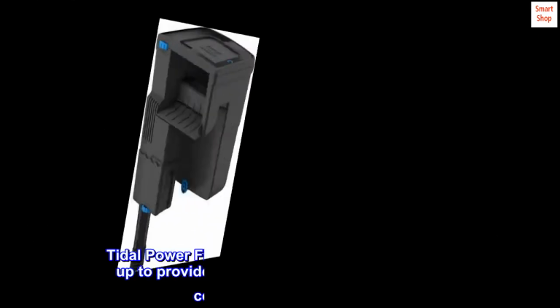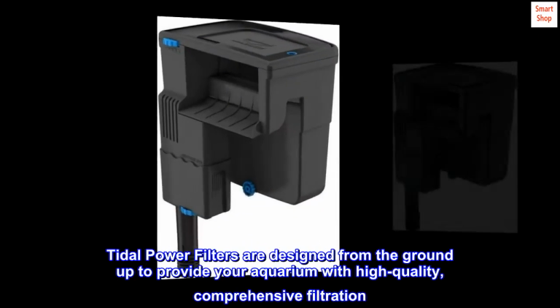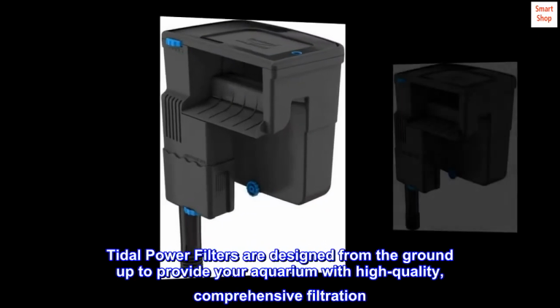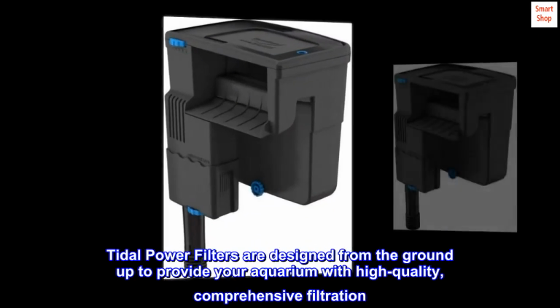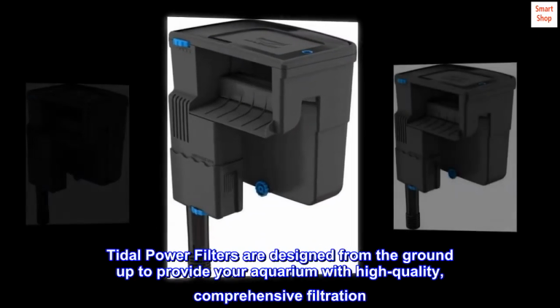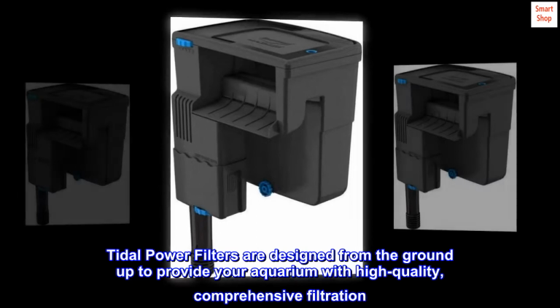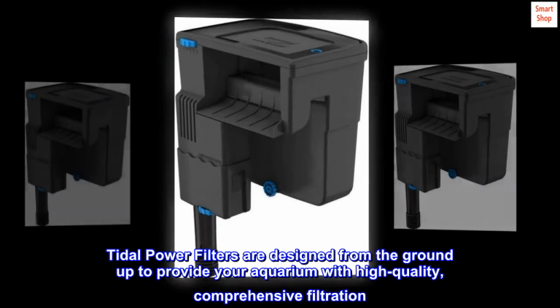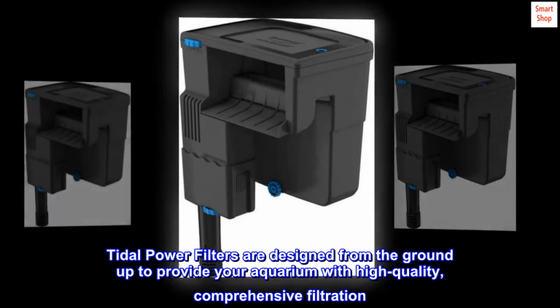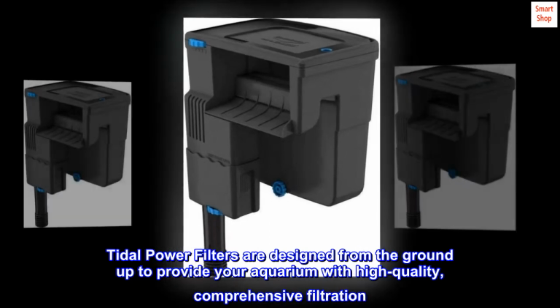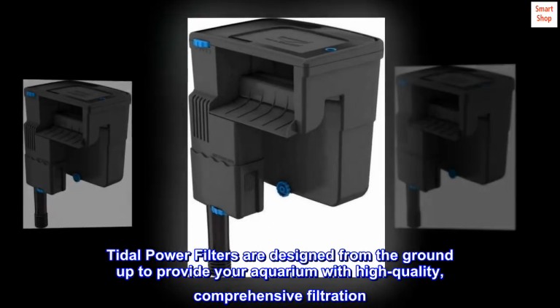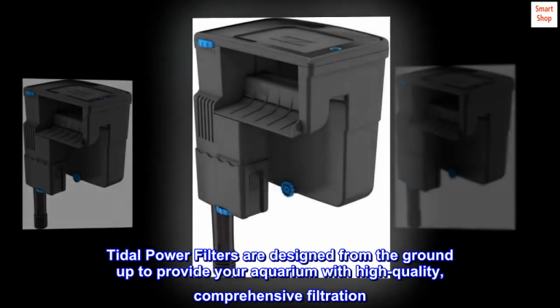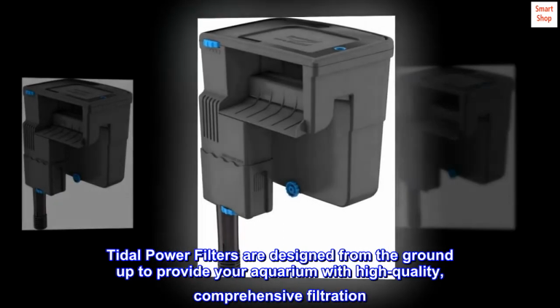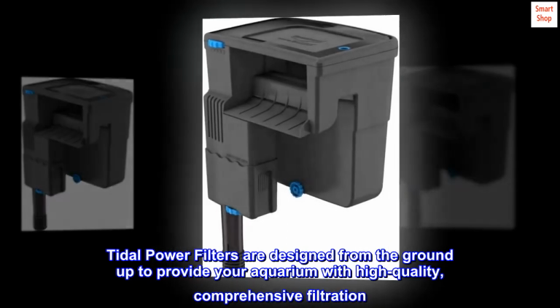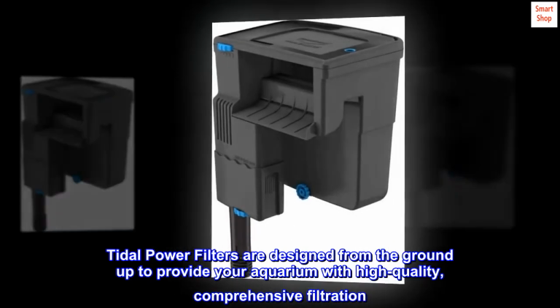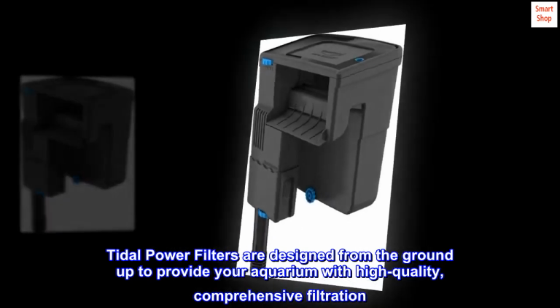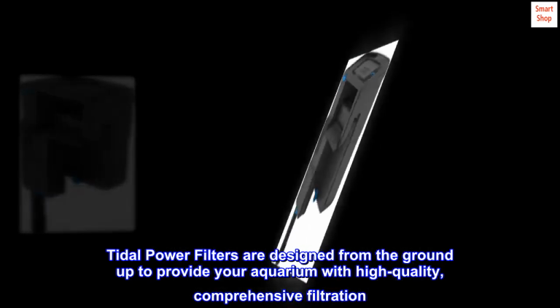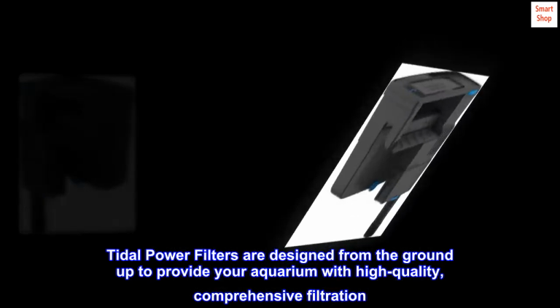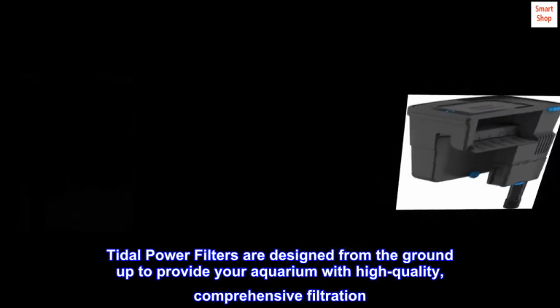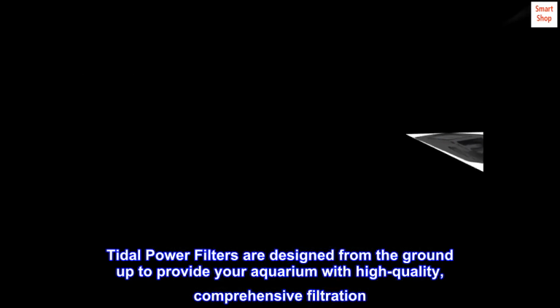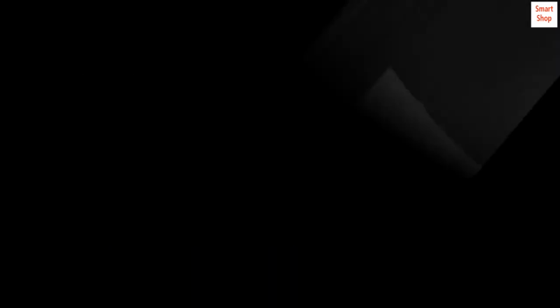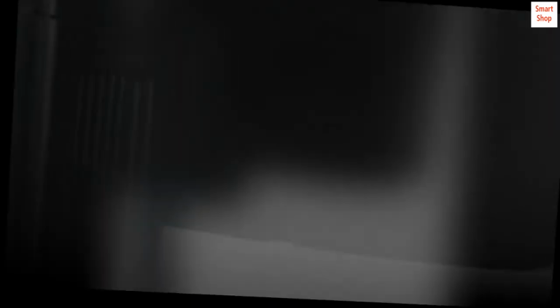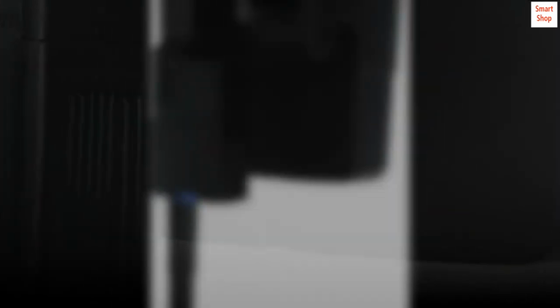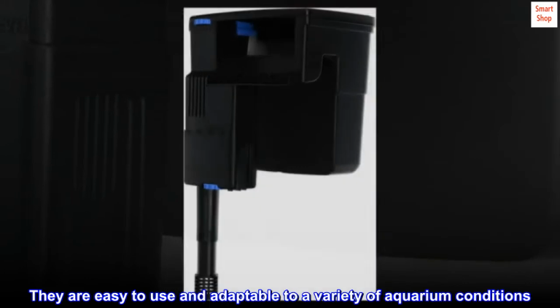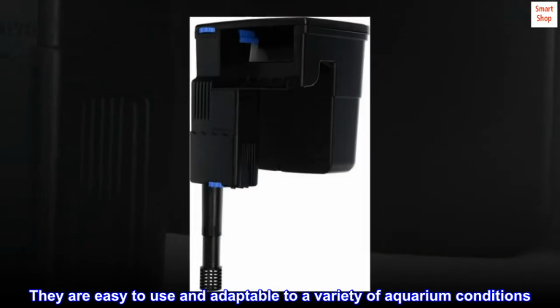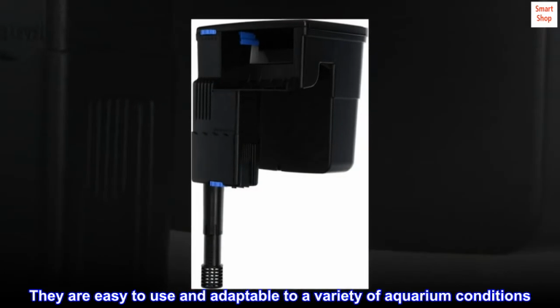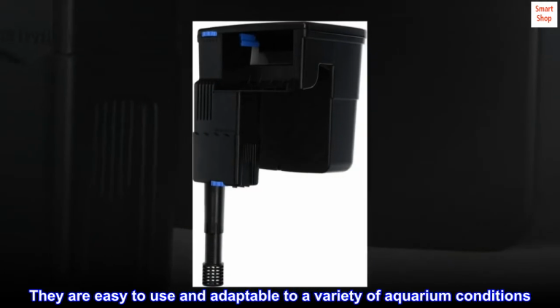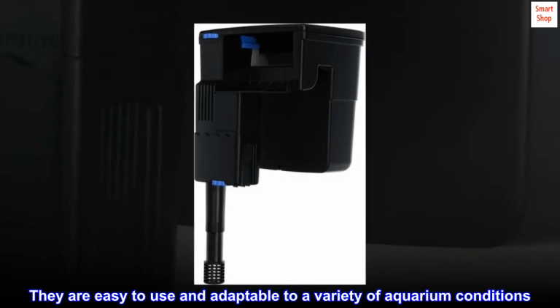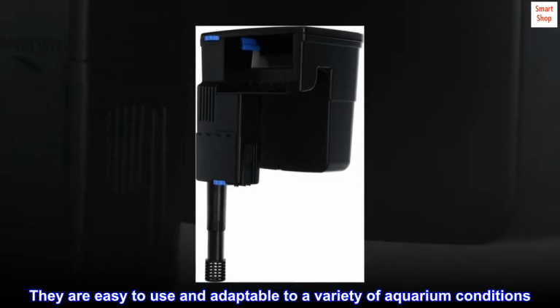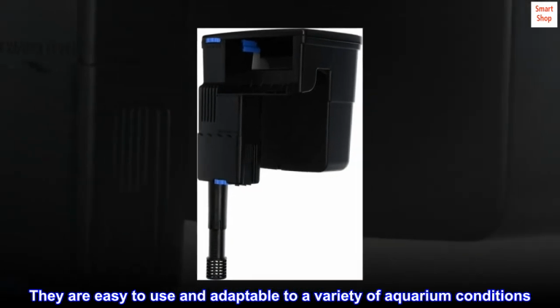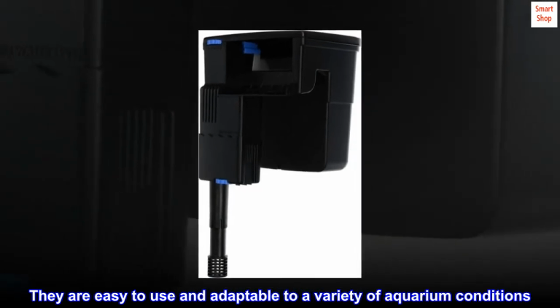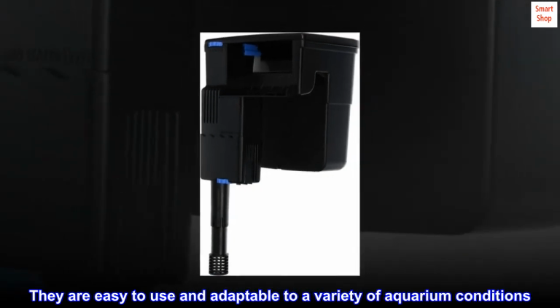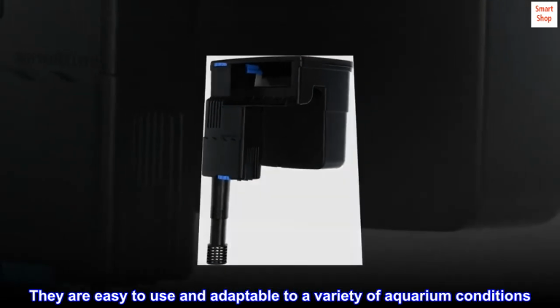Tidal power filters are designed from the ground up to provide your aquarium with high-quality, comprehensive filtration. They are easy to use and adaptable to a variety of aquarium conditions.